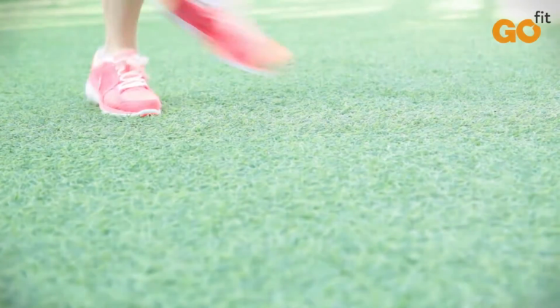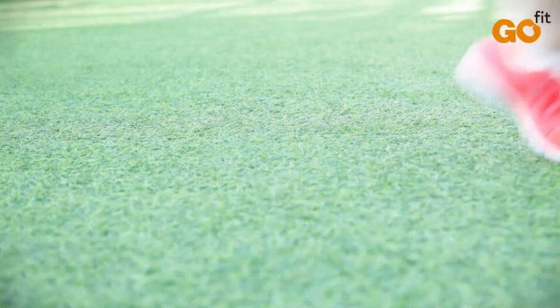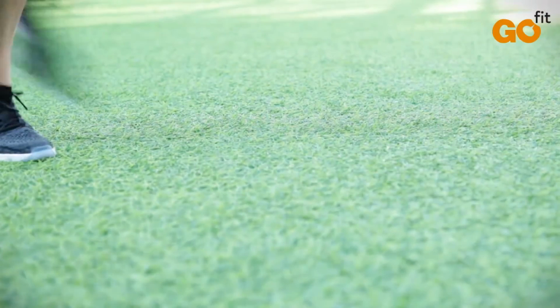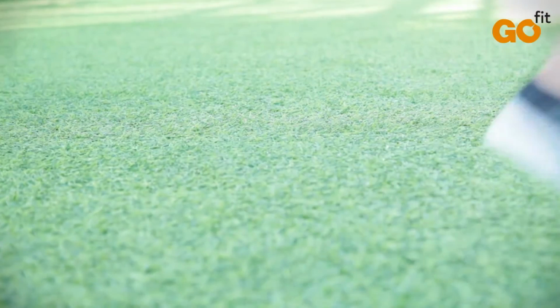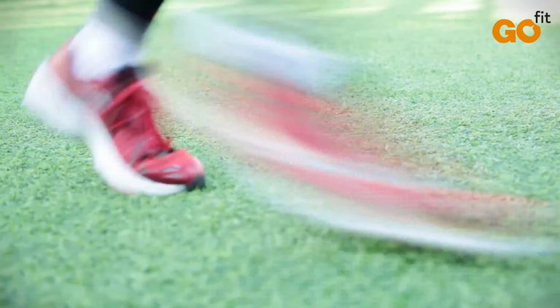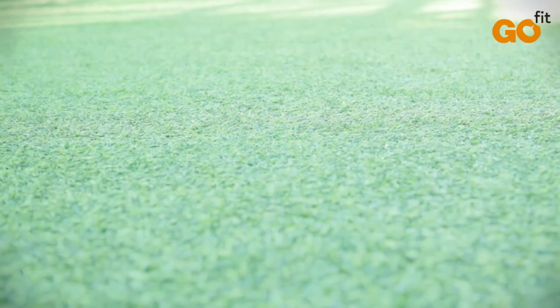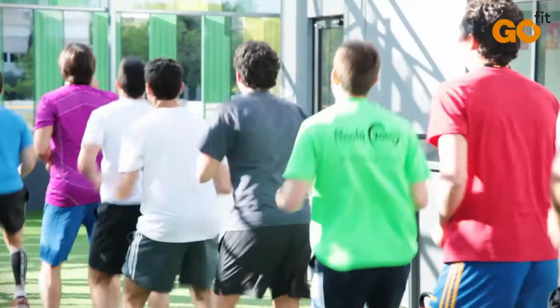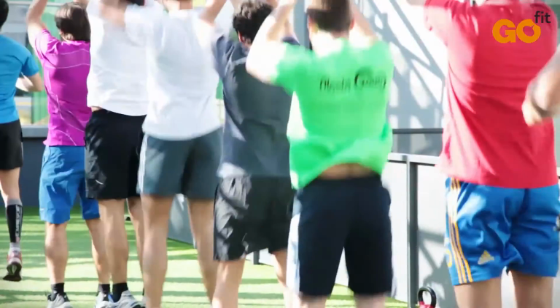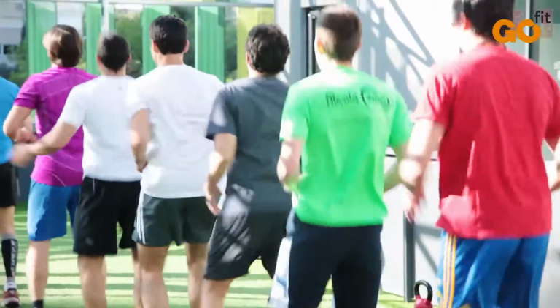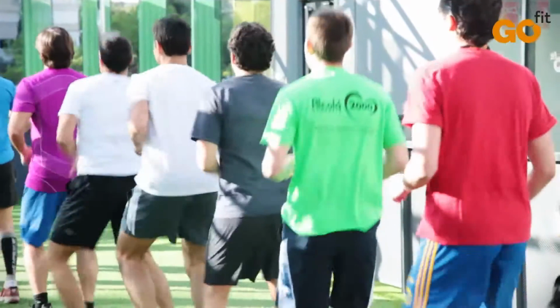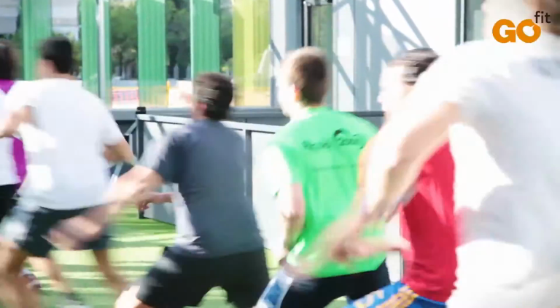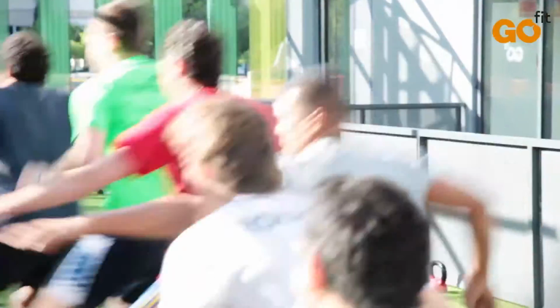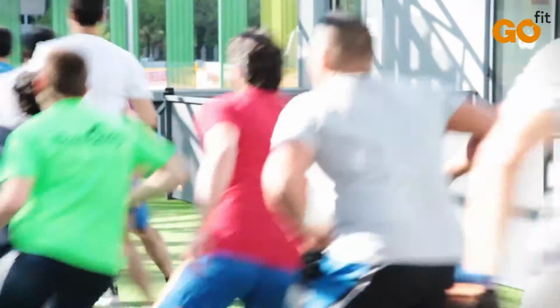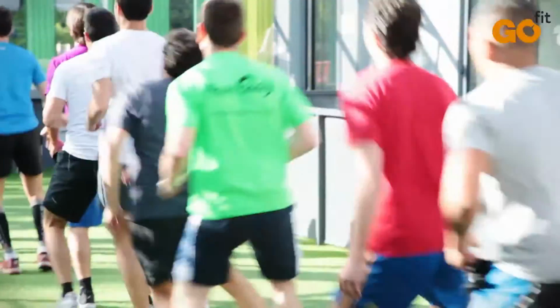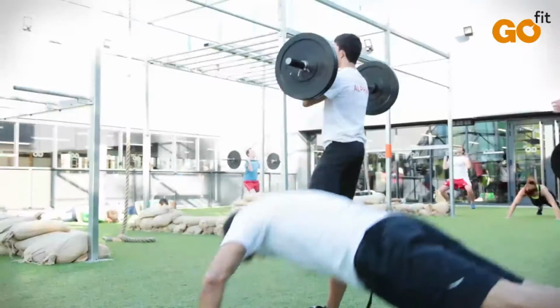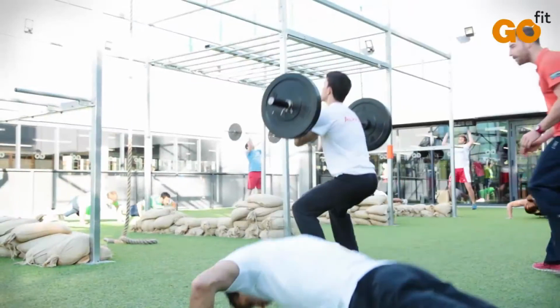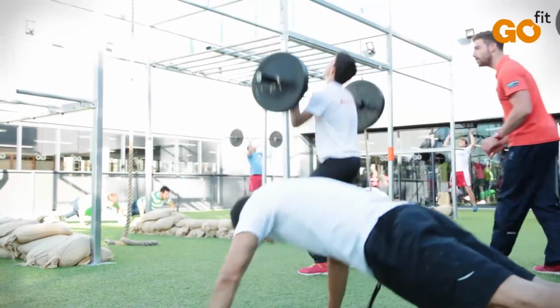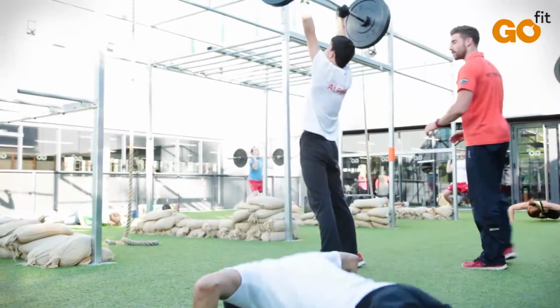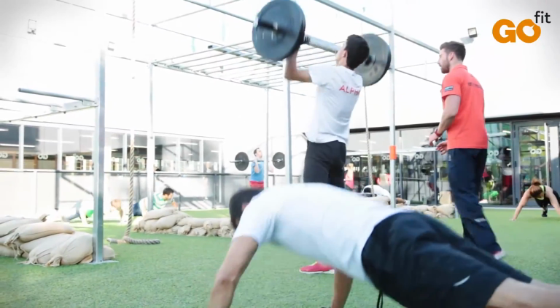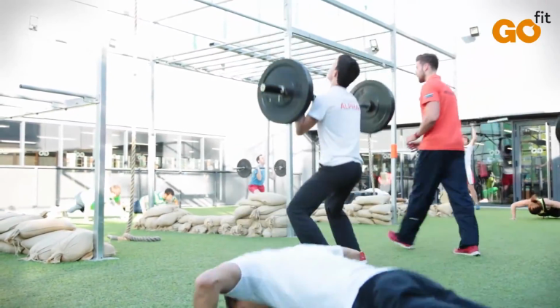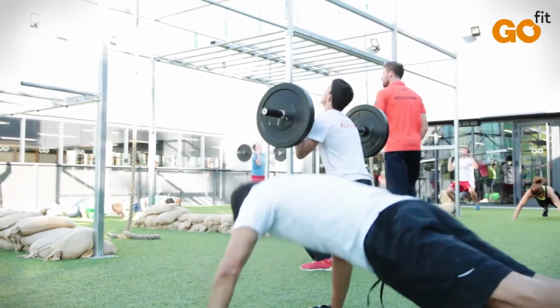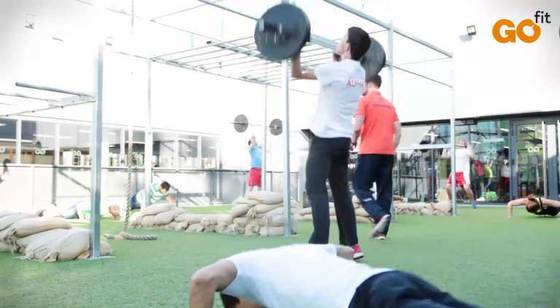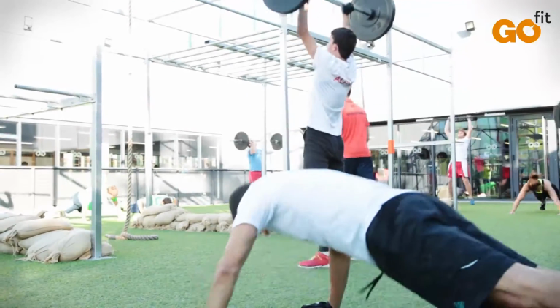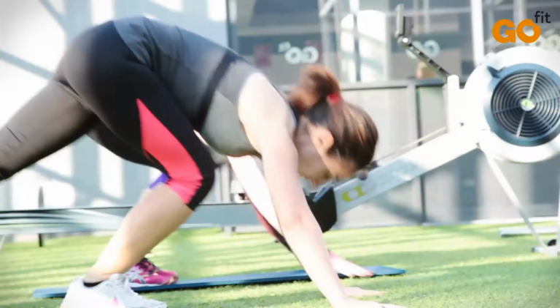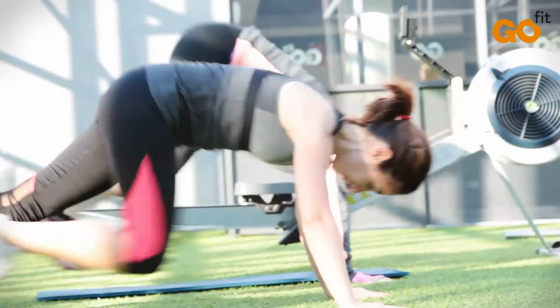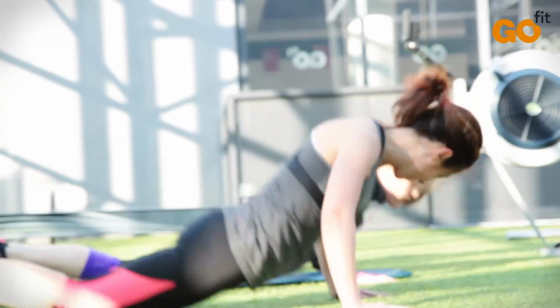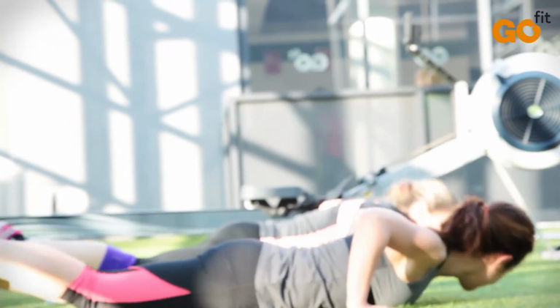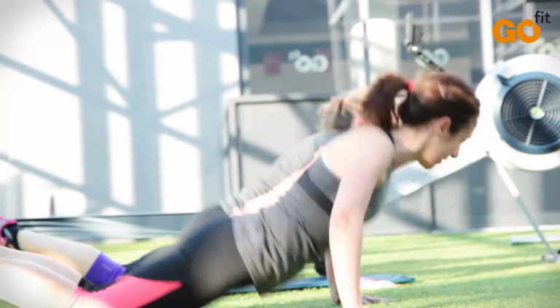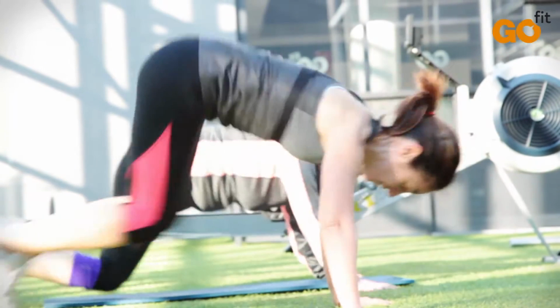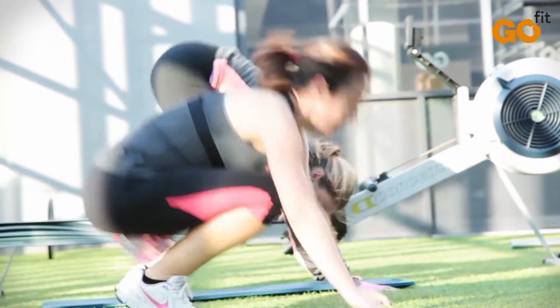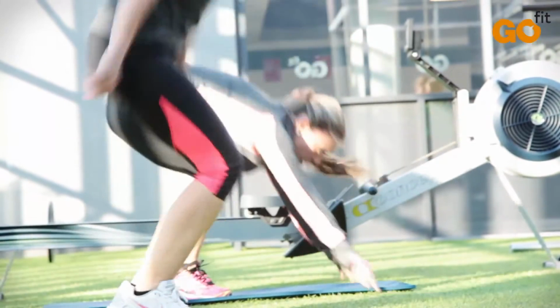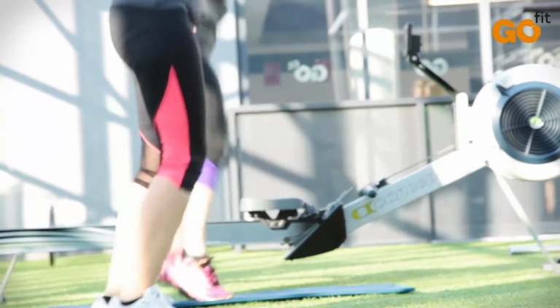CrossFit is a high-intensity physical activity type, which increasingly has more followers in our country. Despite being originally introduced in military training, anyone can practice it, no matter what level of physical training you have.